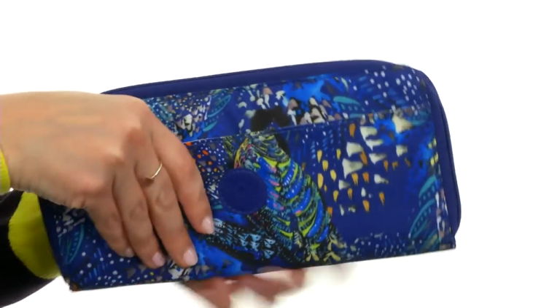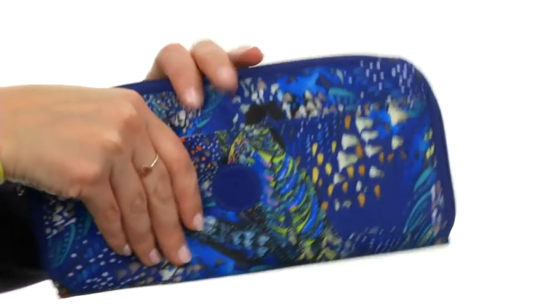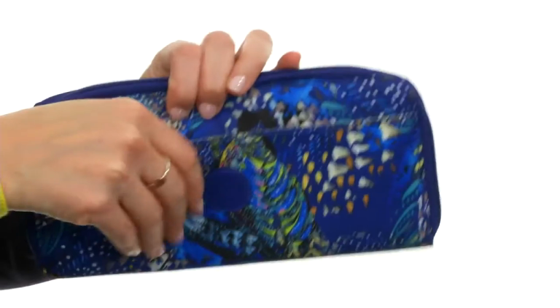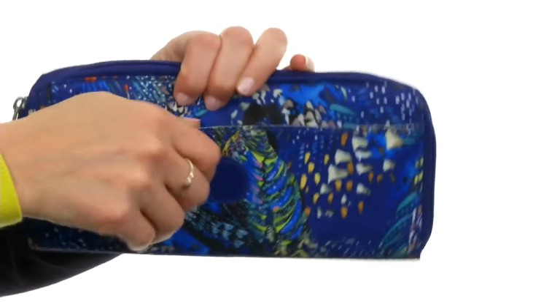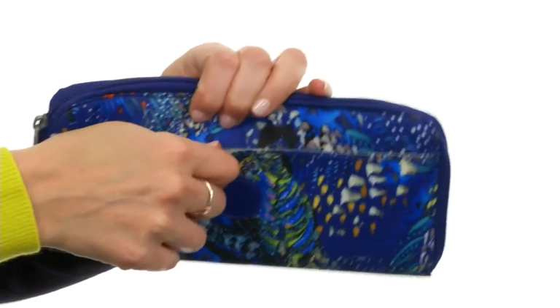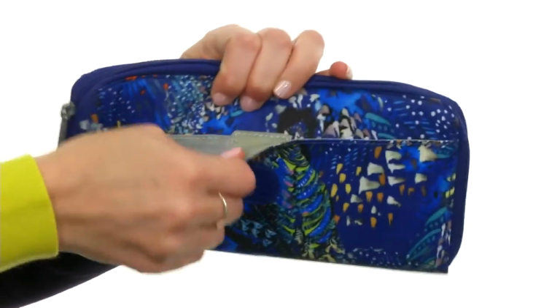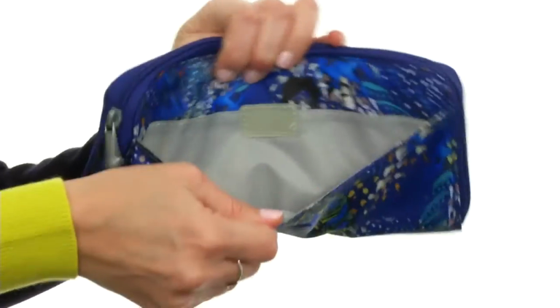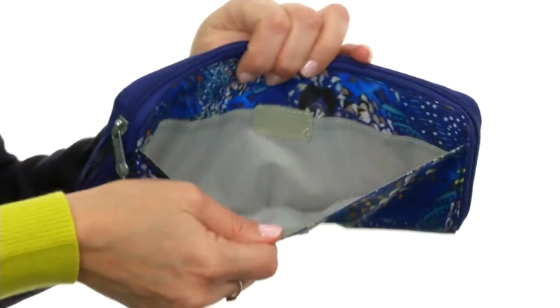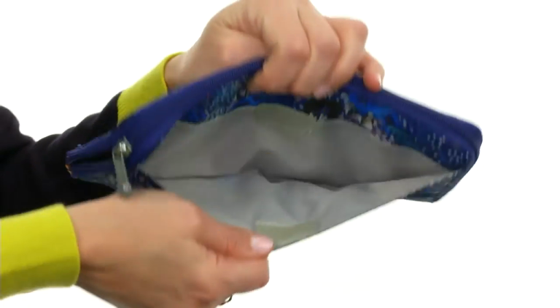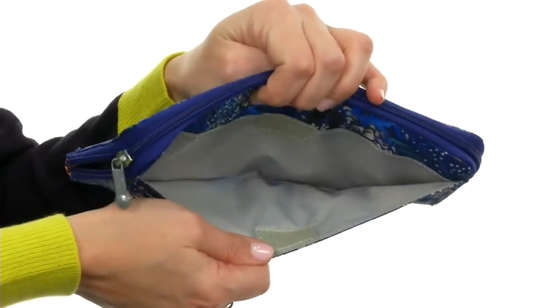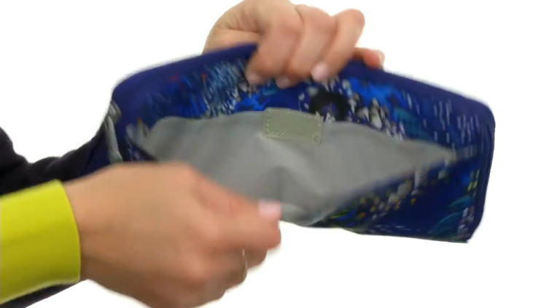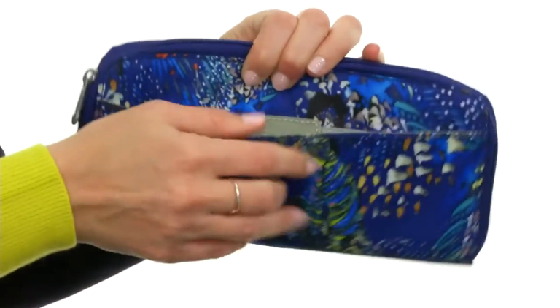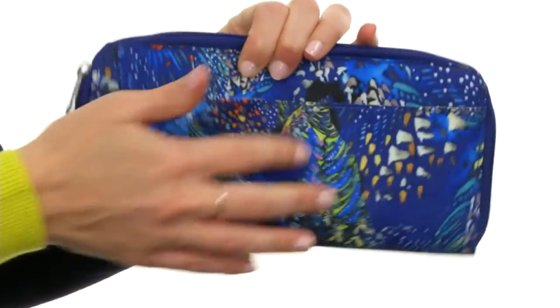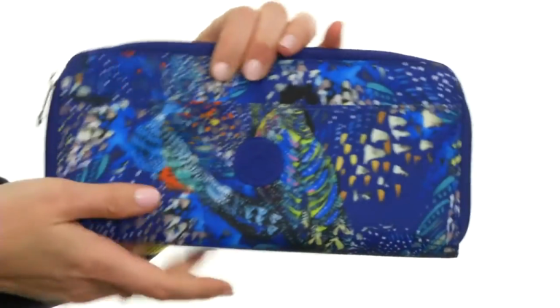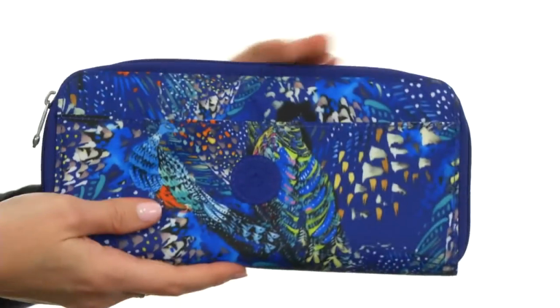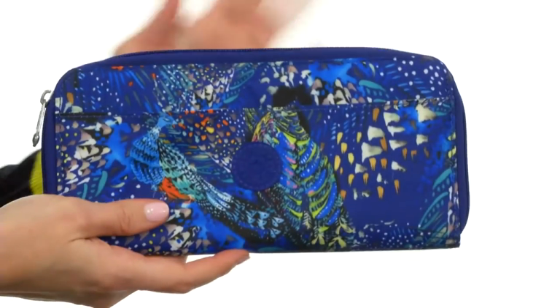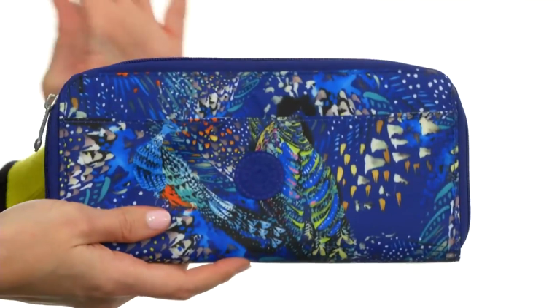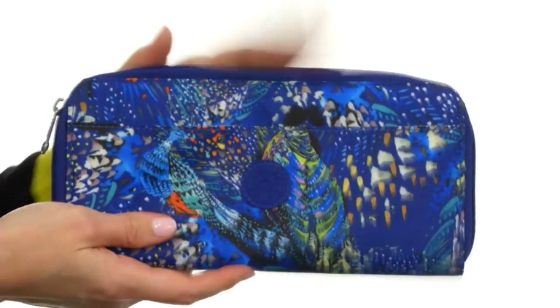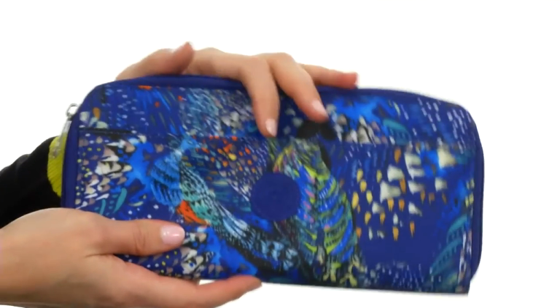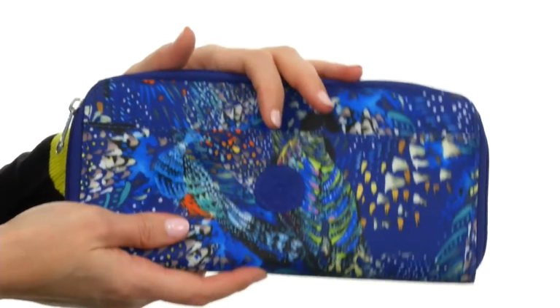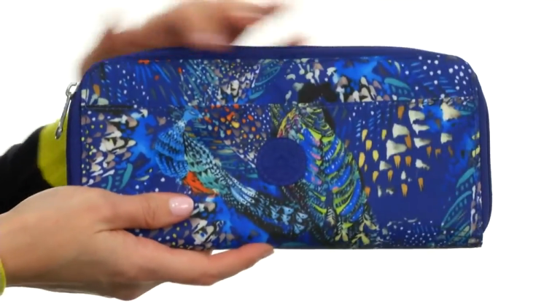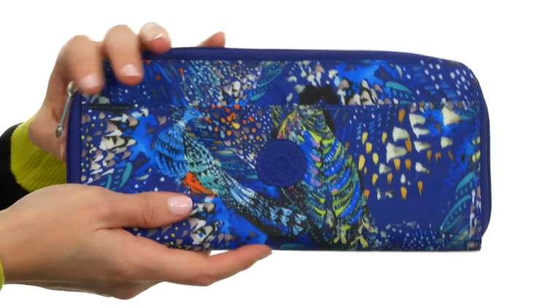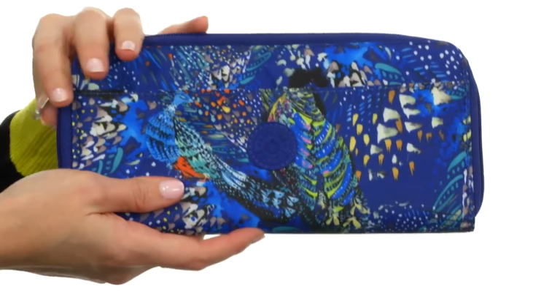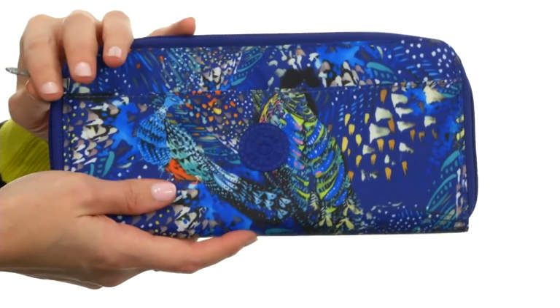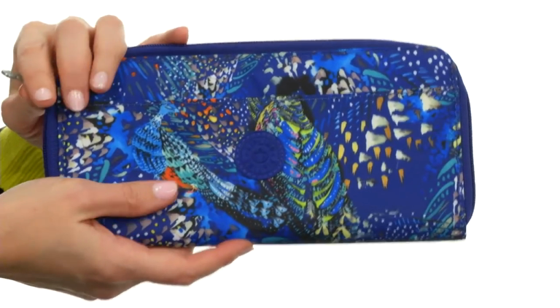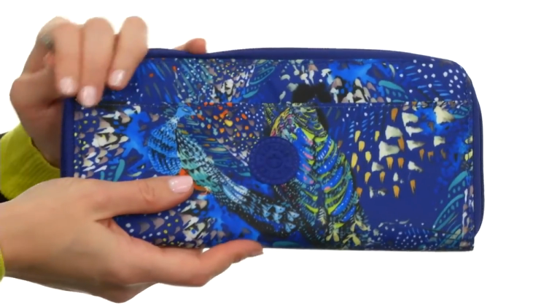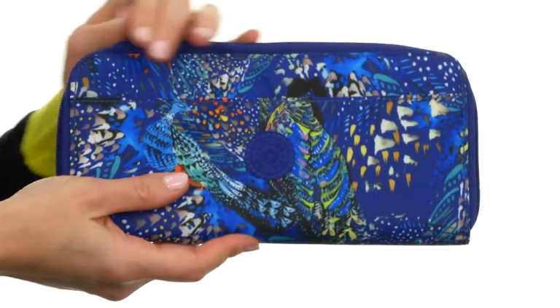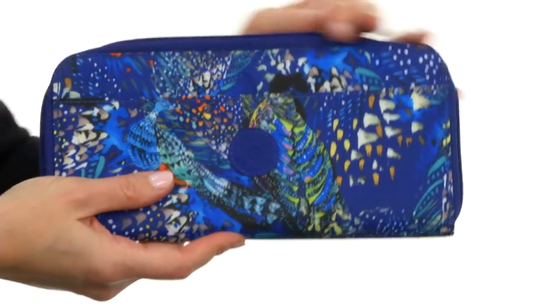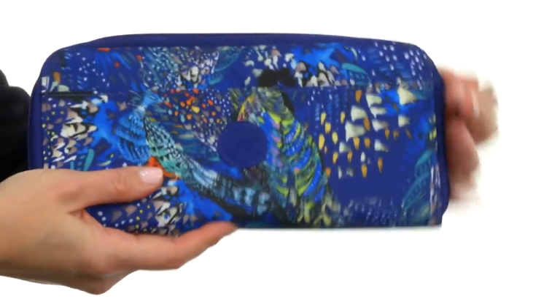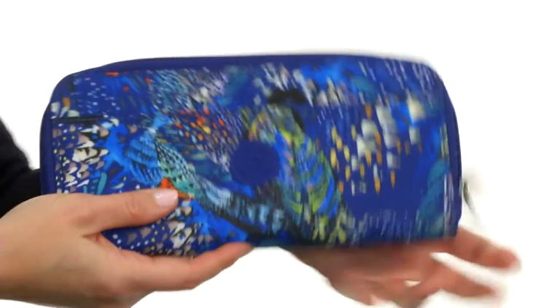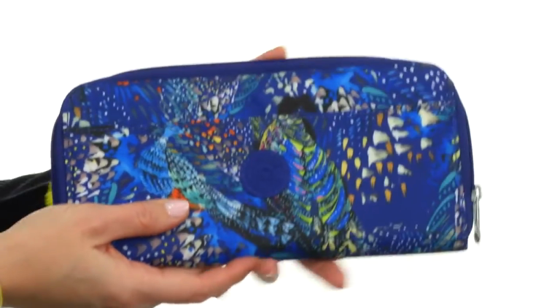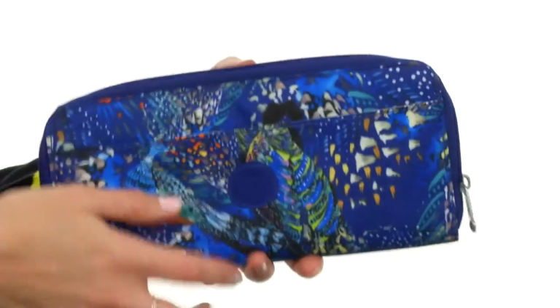Right here on the front, you have a hook-and-loop pocket for any small items you need to have quick access to, like airport tickets or anything like that — pretty handy.